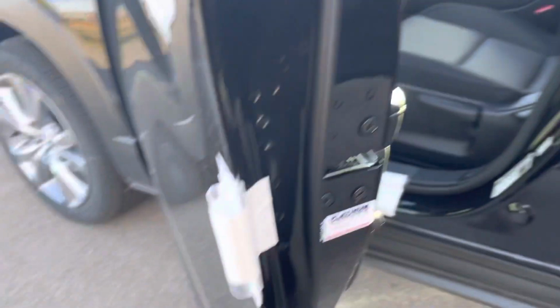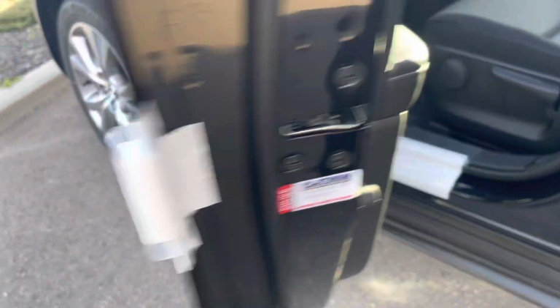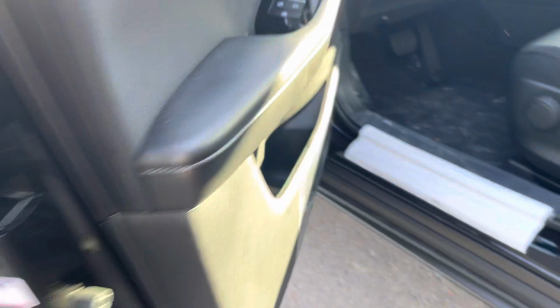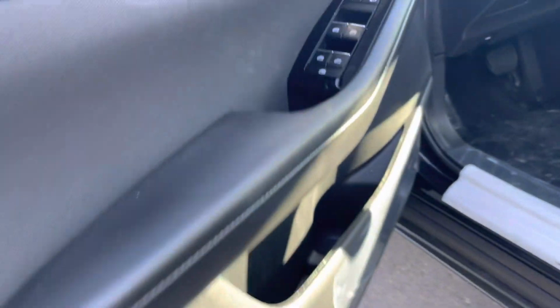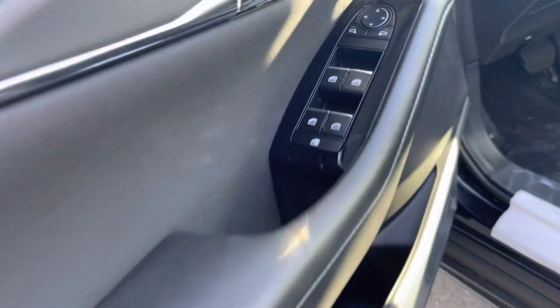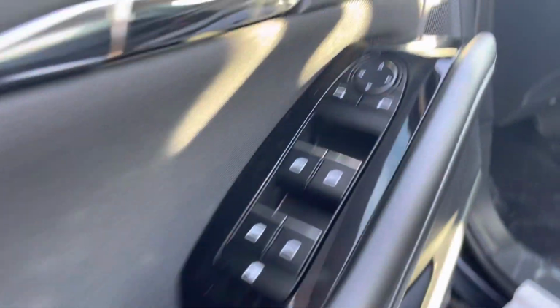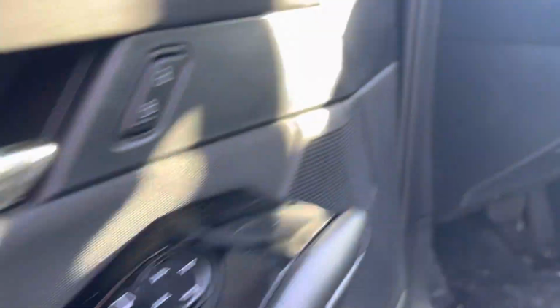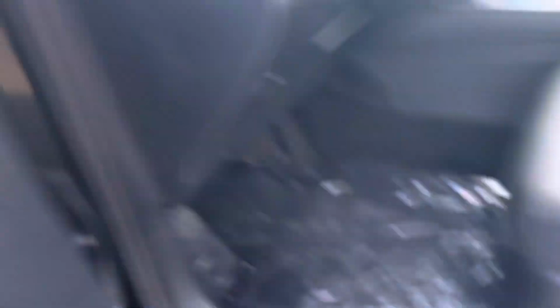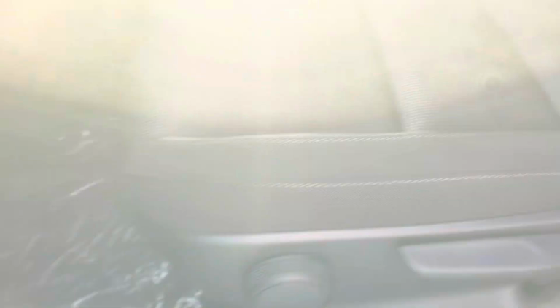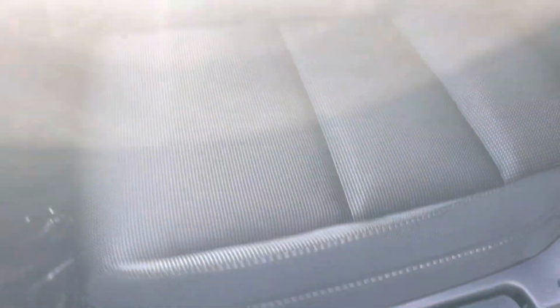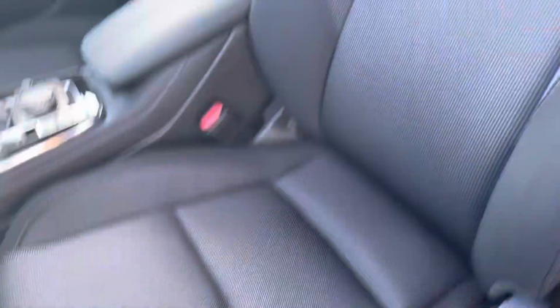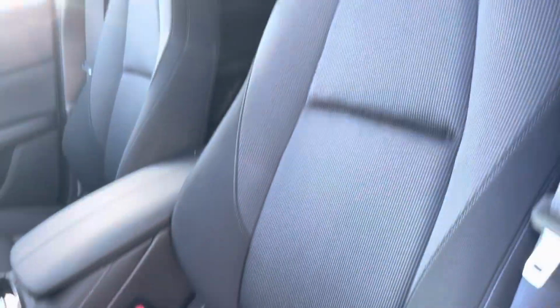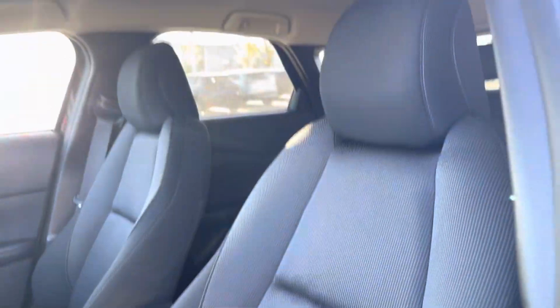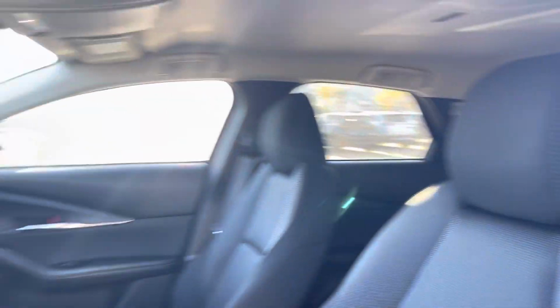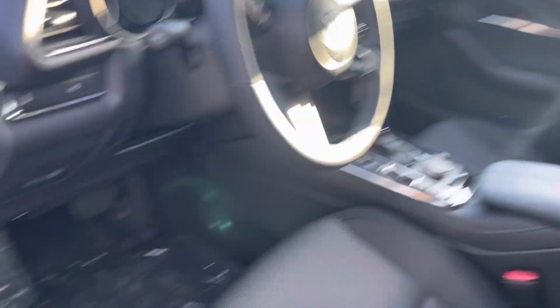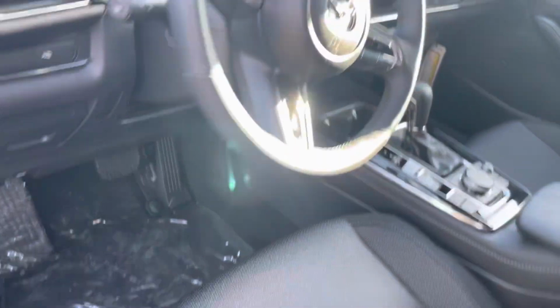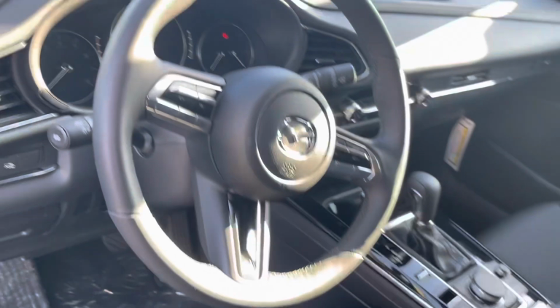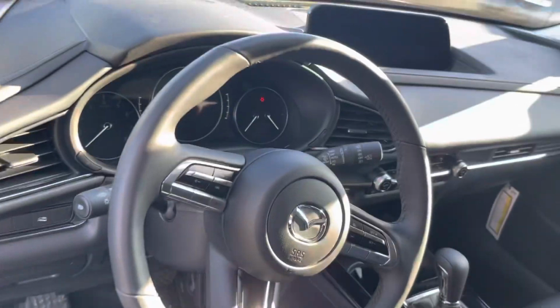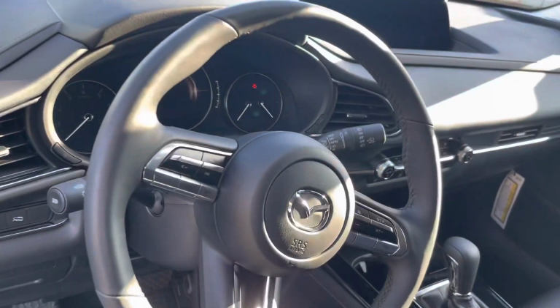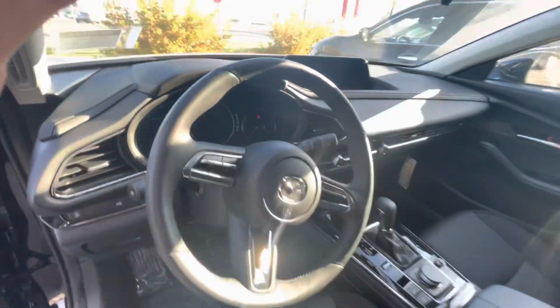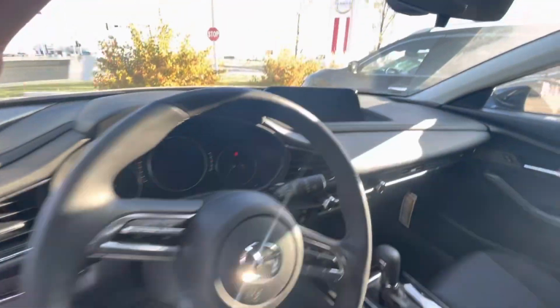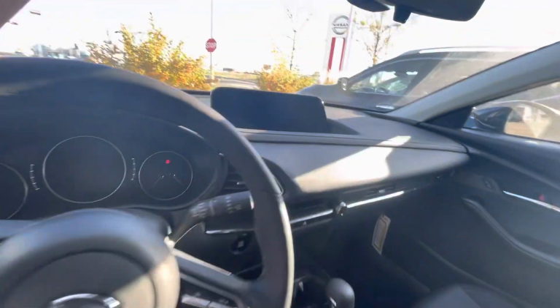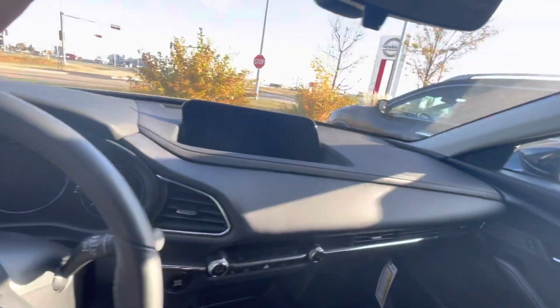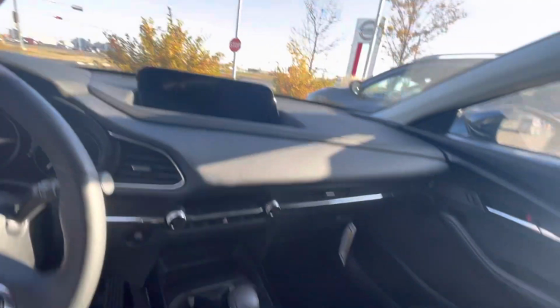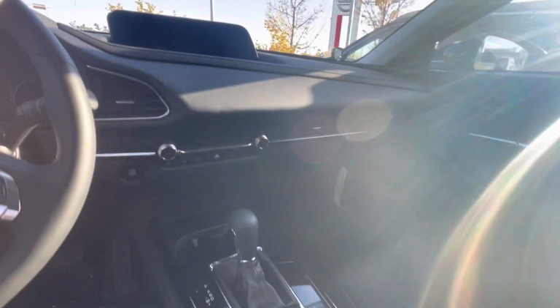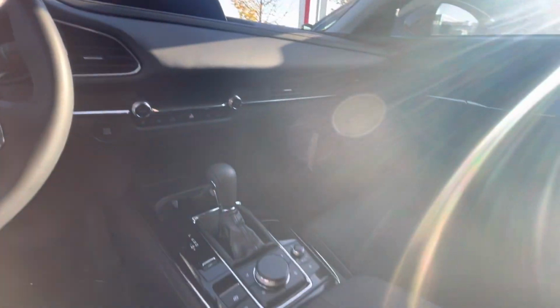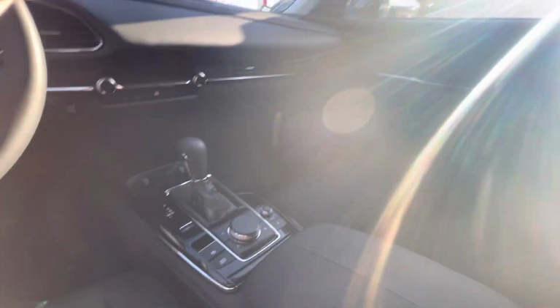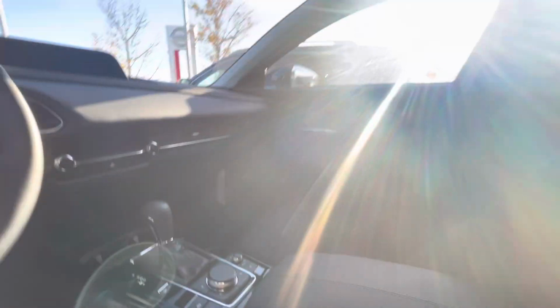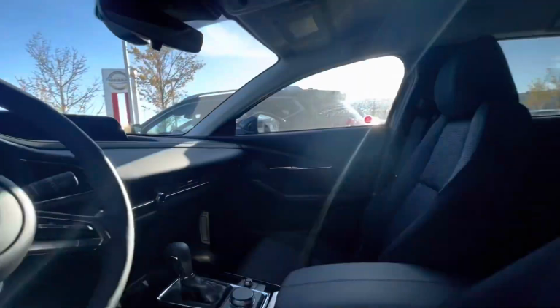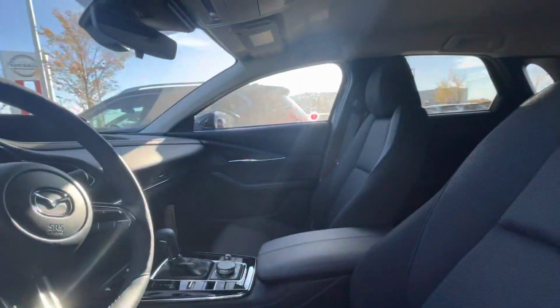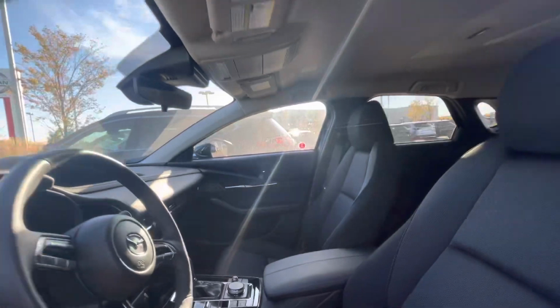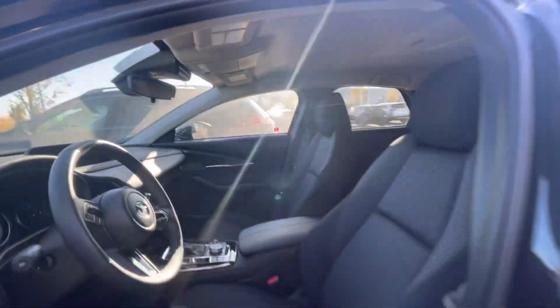Beautiful interior — power windows, locks, and power adjustable mirrors. You get a full premium cloth interior, heated seats, heated steering, leather wrapped steering wheel, digital dash display, radar cruise control, and many more features.